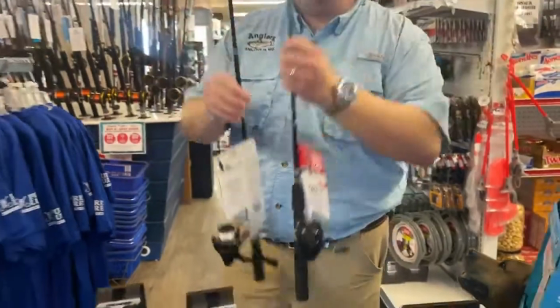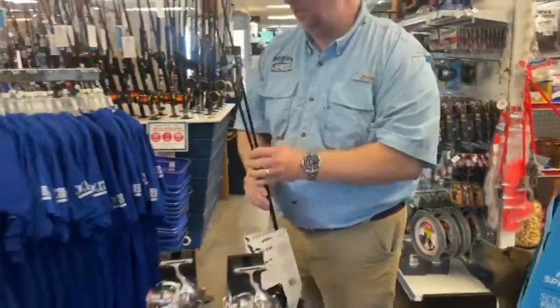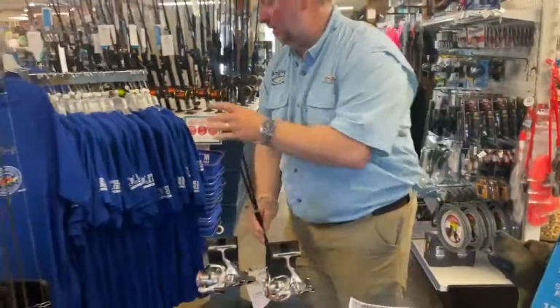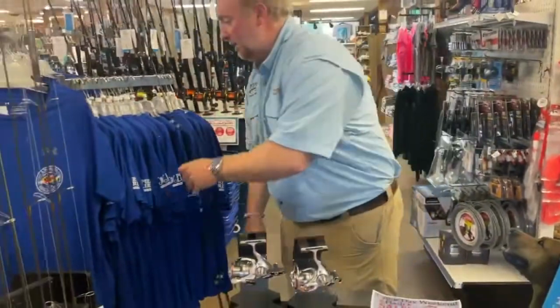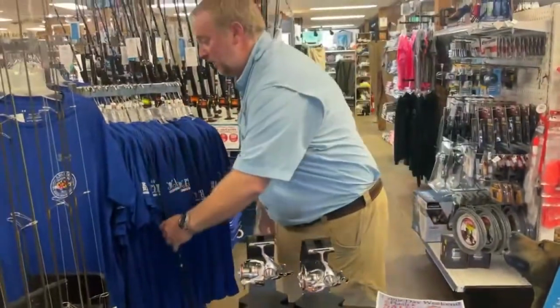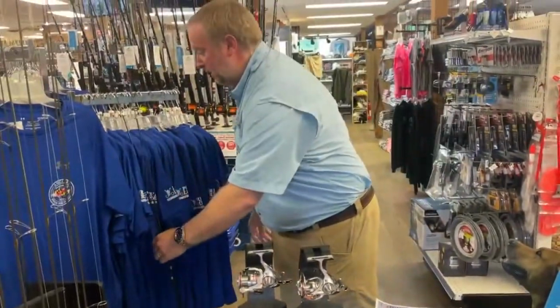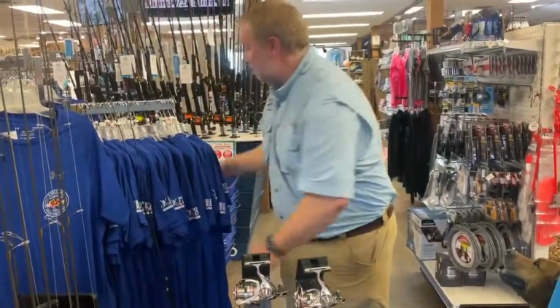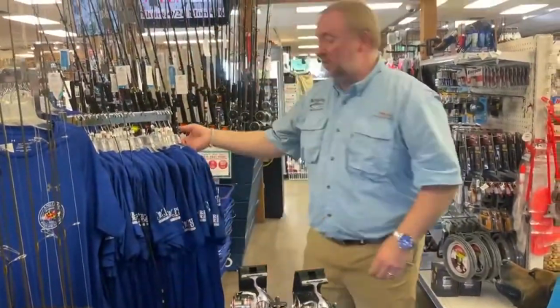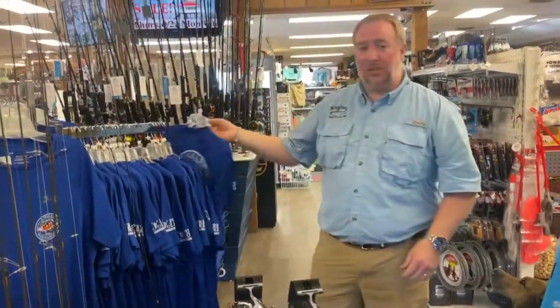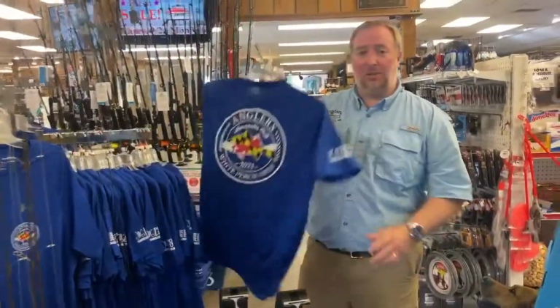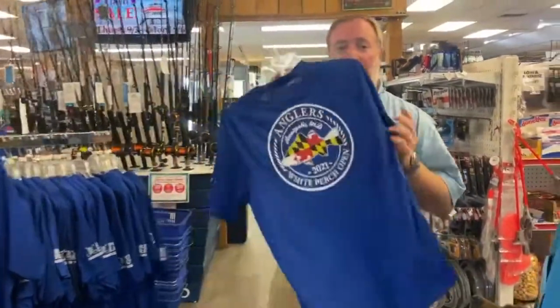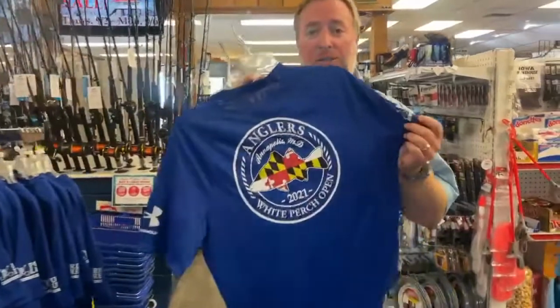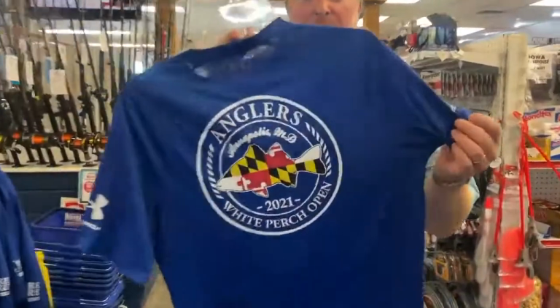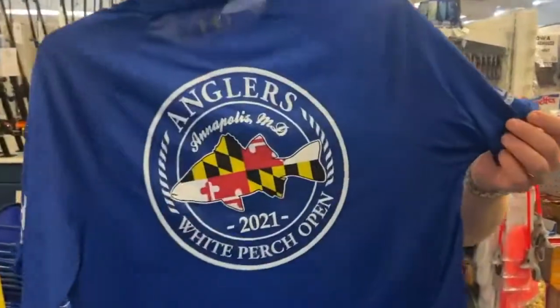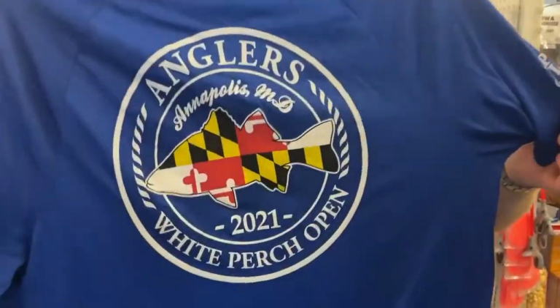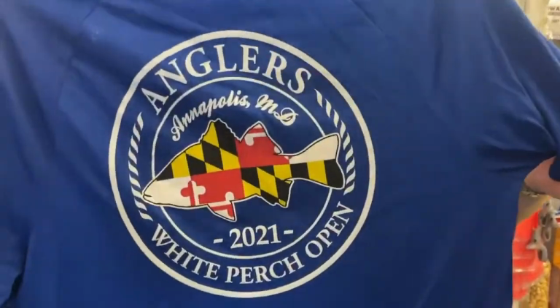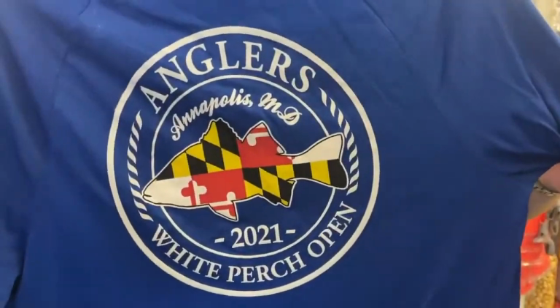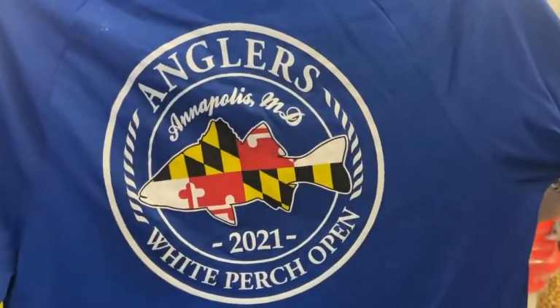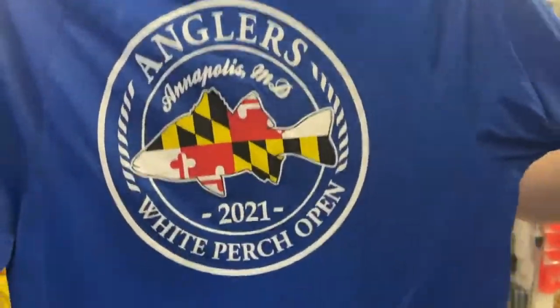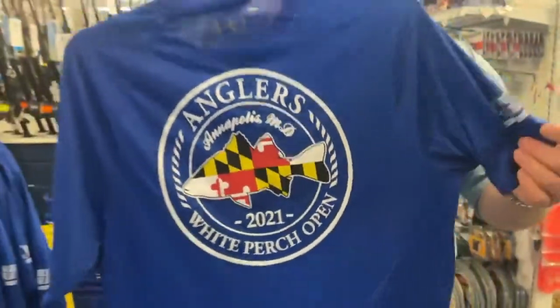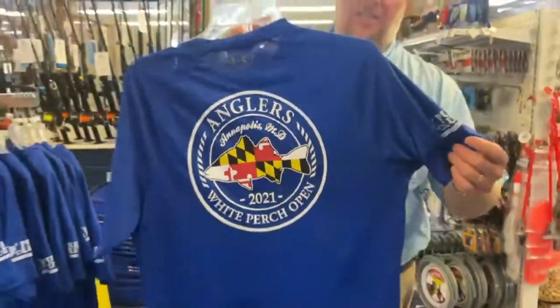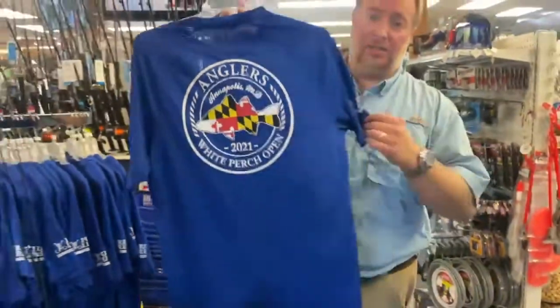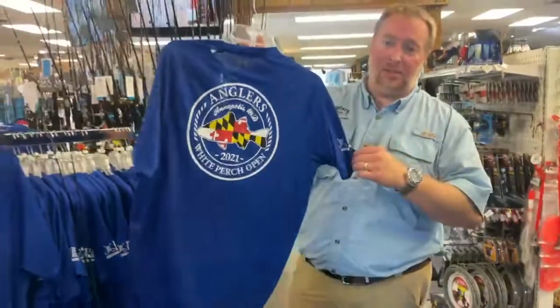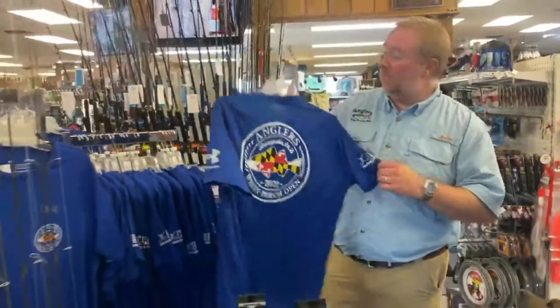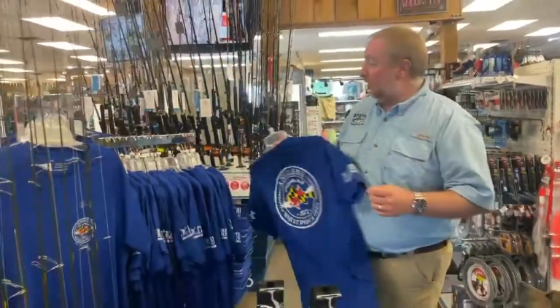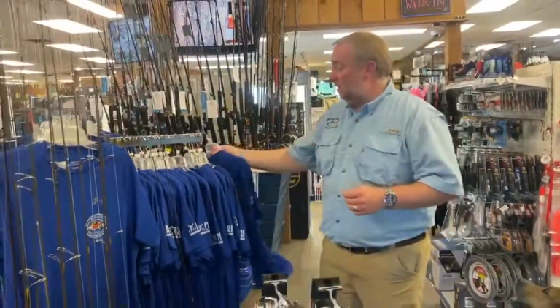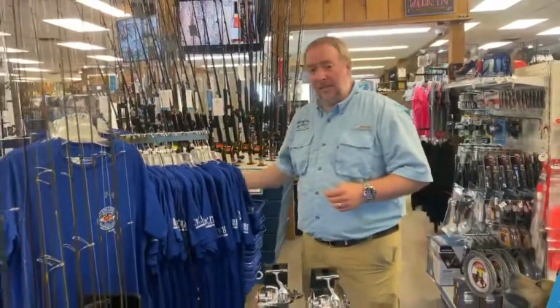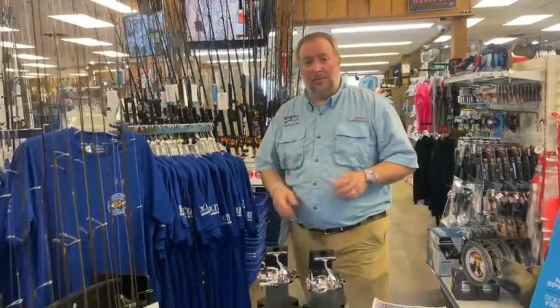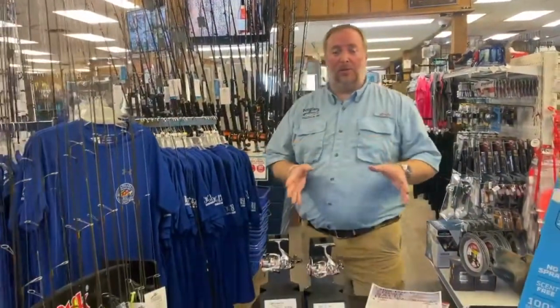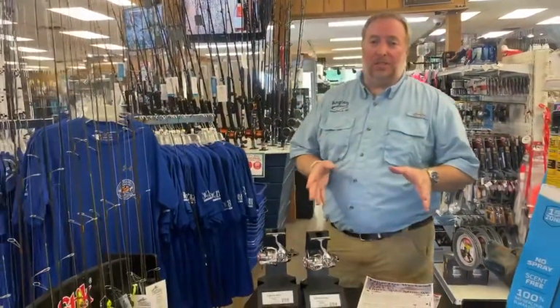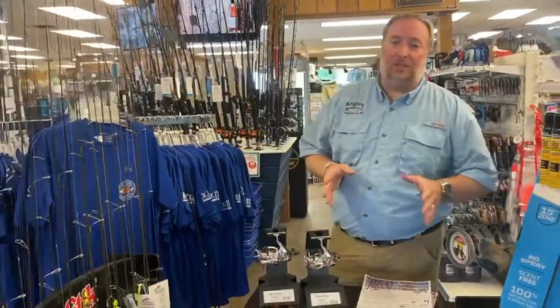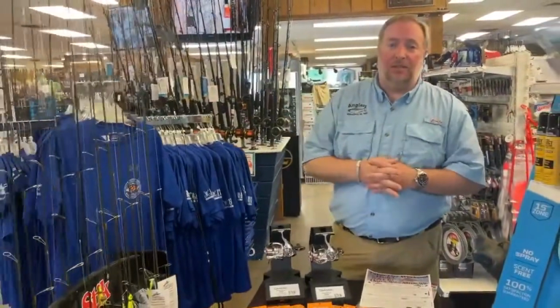And if you didn't partake in the white perch opening and you wanted a shirt, we've got those. These are going to be on sale as well — normally $24.99, we're going to have them on sale for $15.99 during the event. Definitely want to stop by and get loaded up on all your fishing needs.